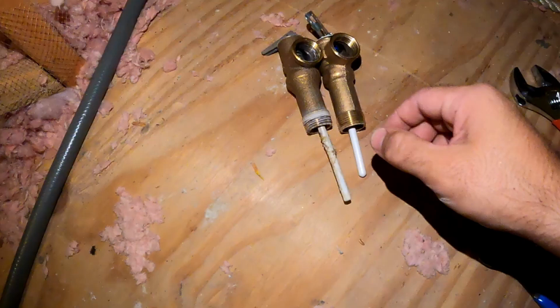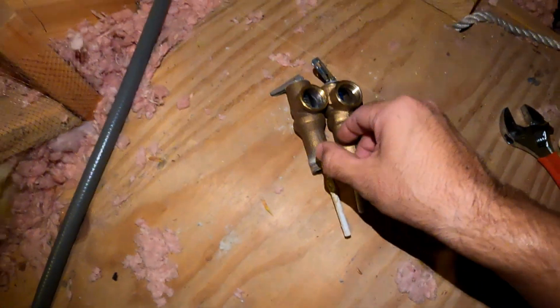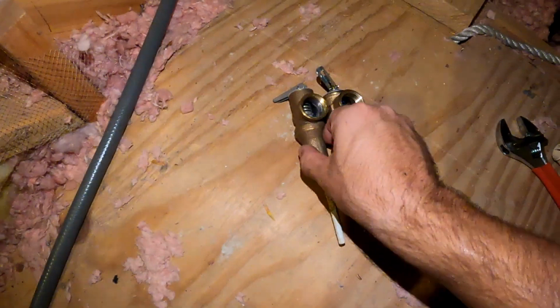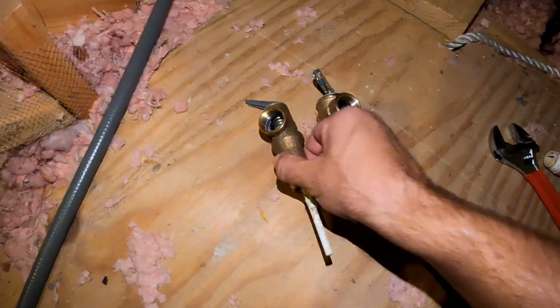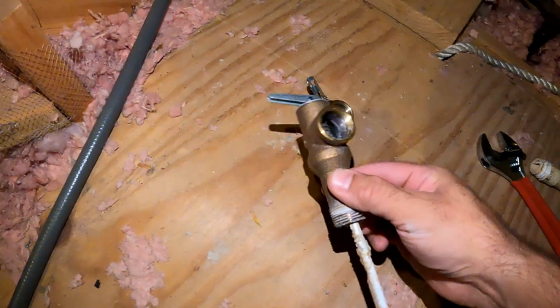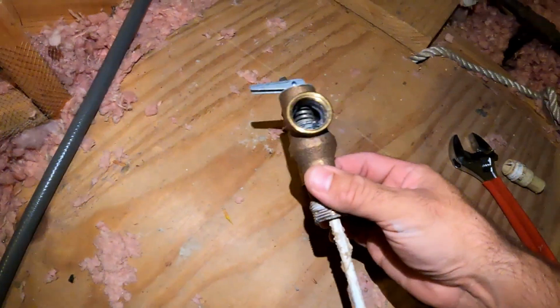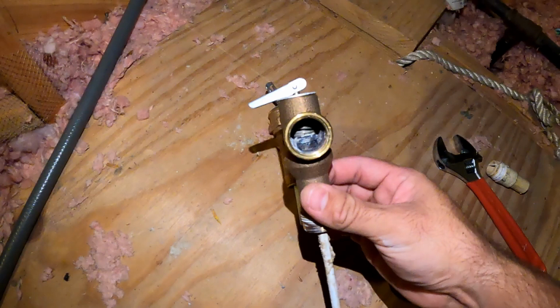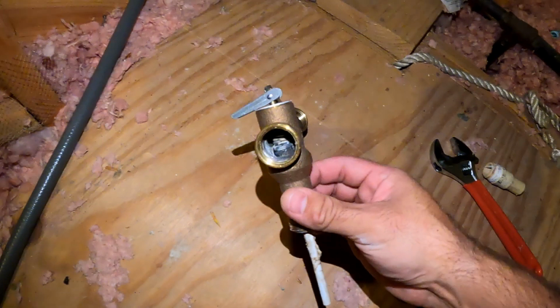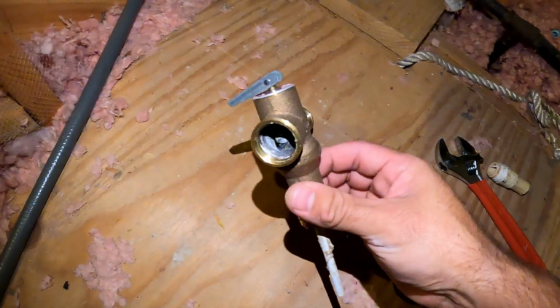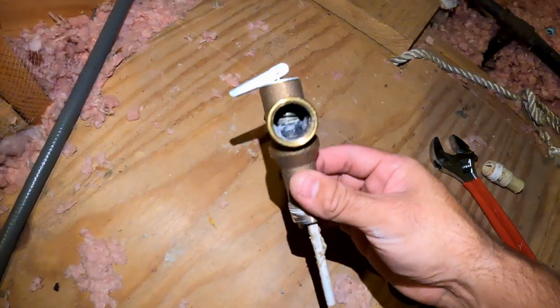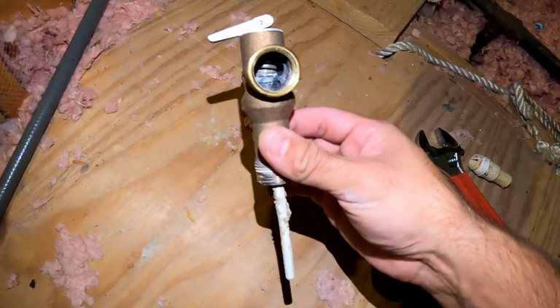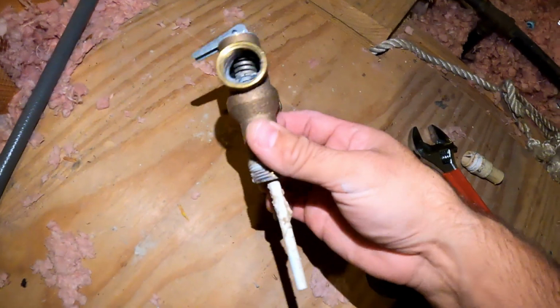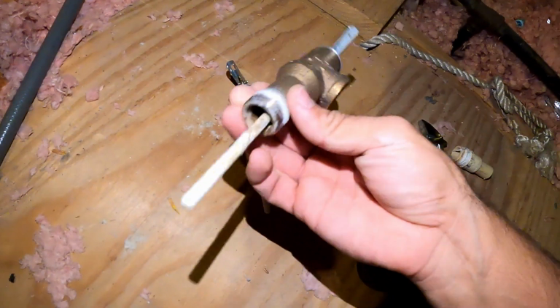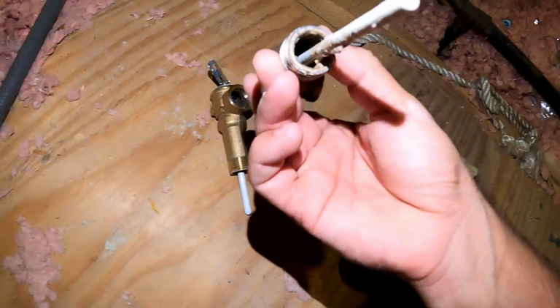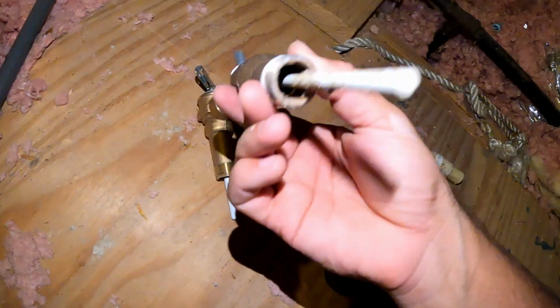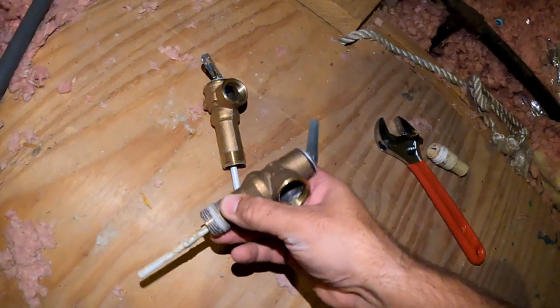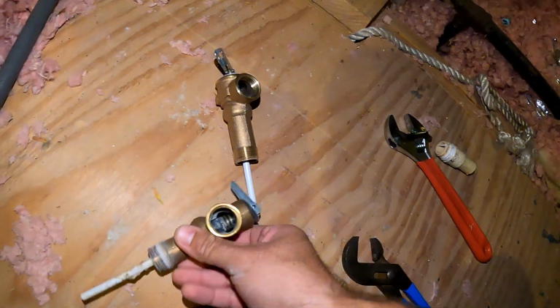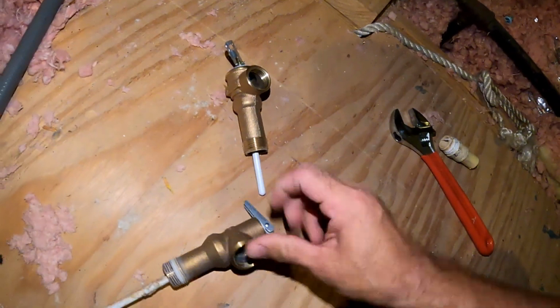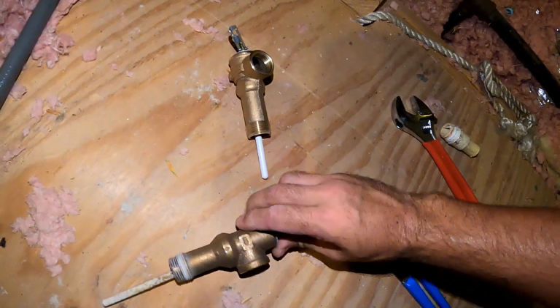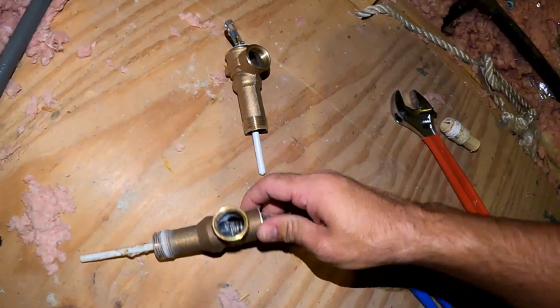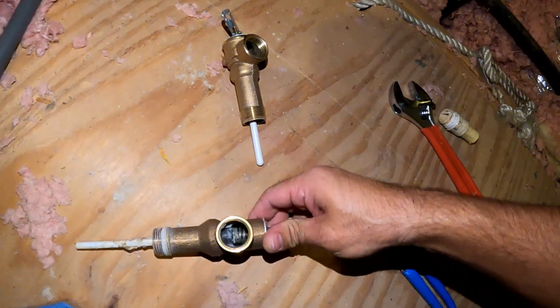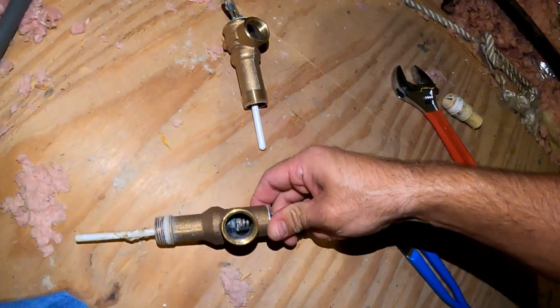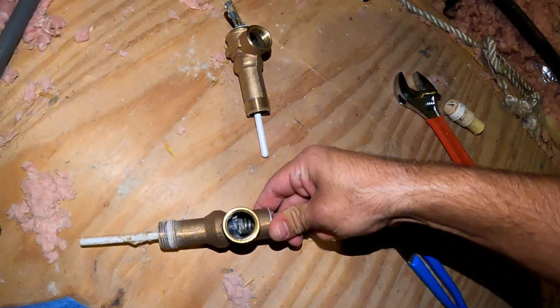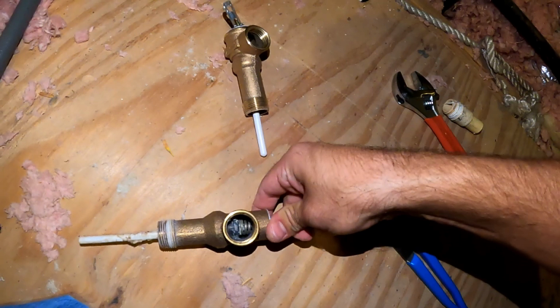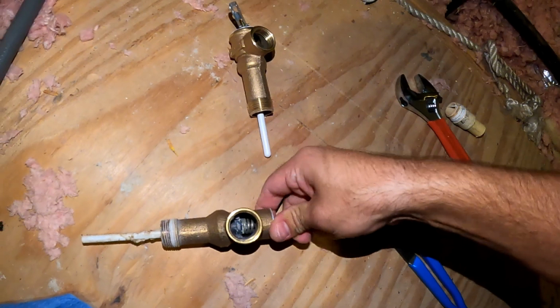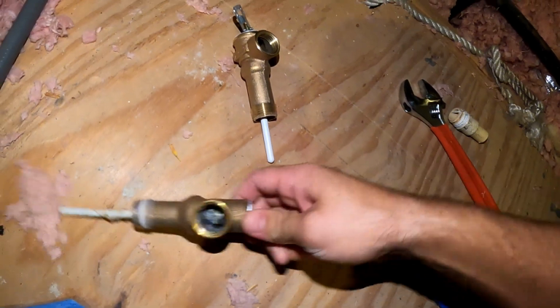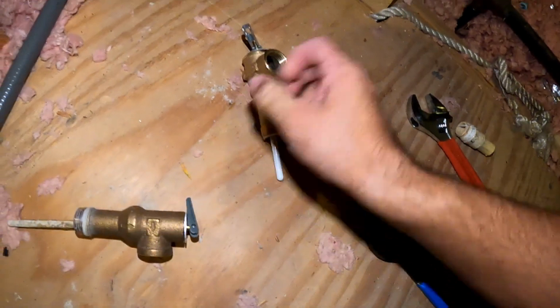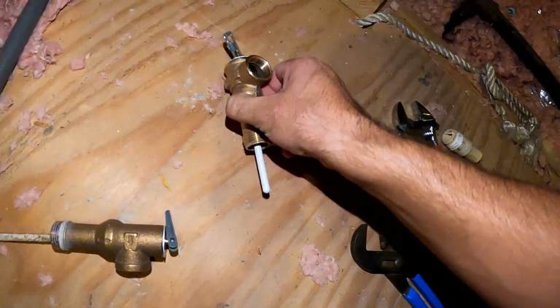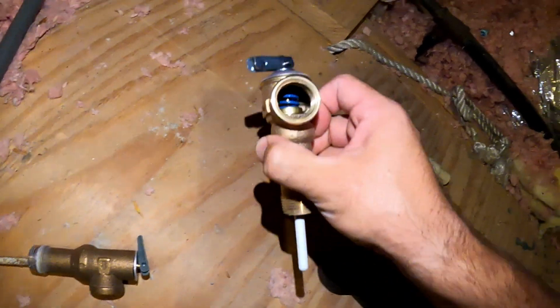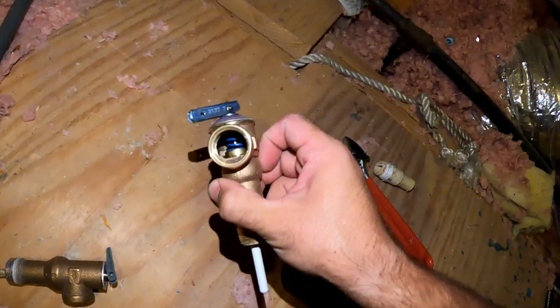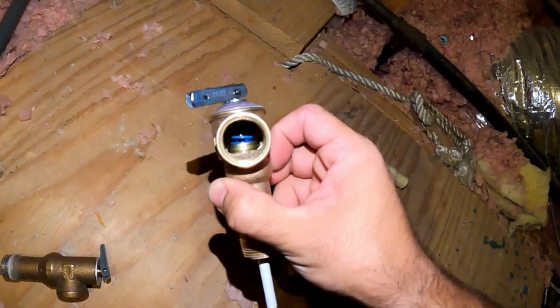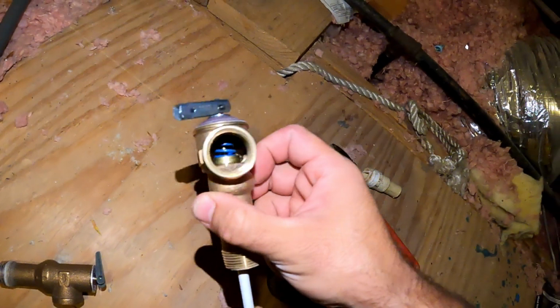Let's compare our TPR valve. This is the old one — you can see all the oxidation. It didn't work properly; it didn't work at all. This is our brand new one.